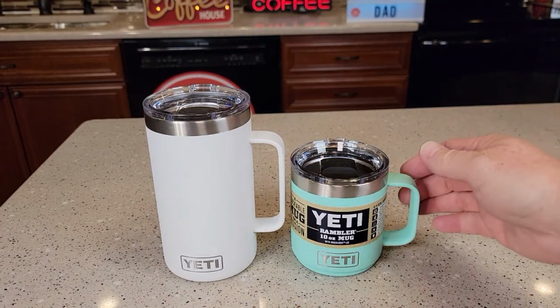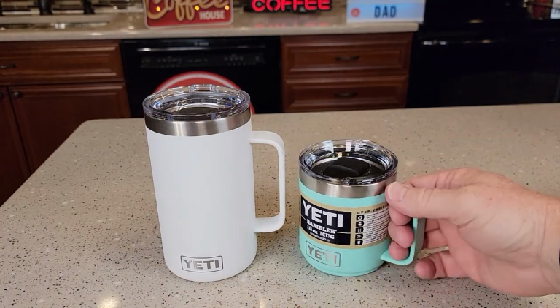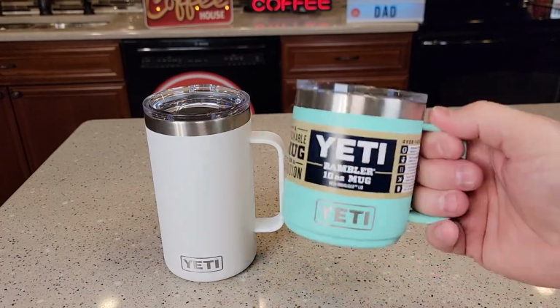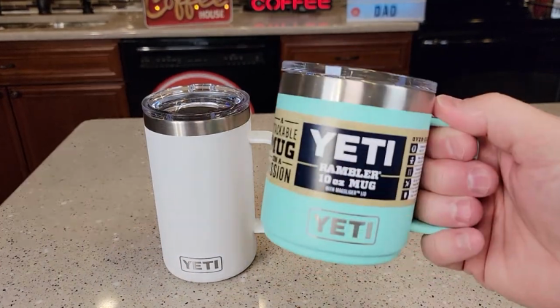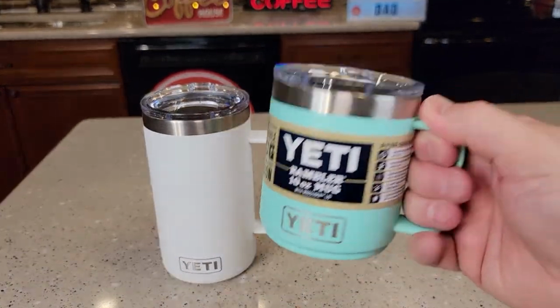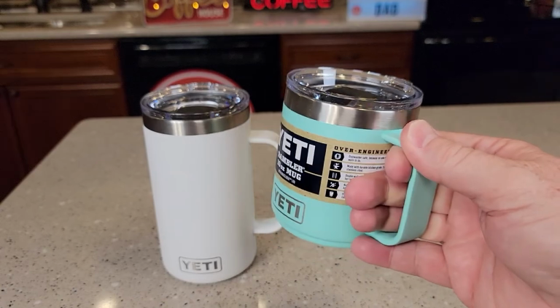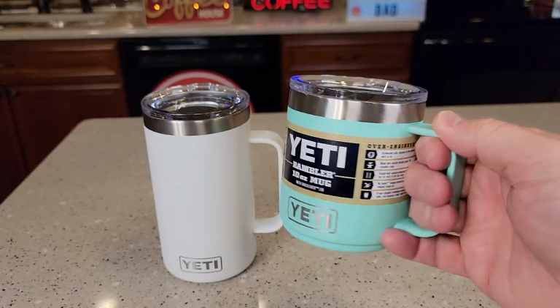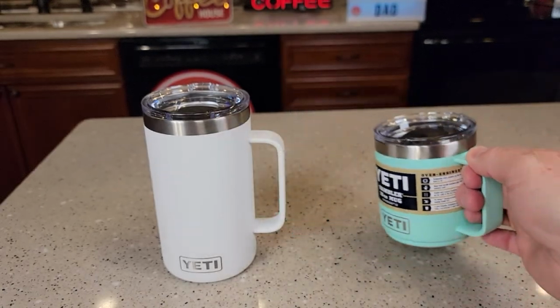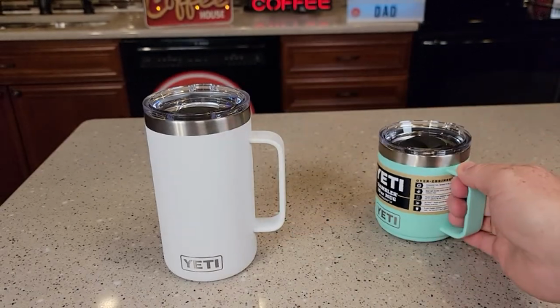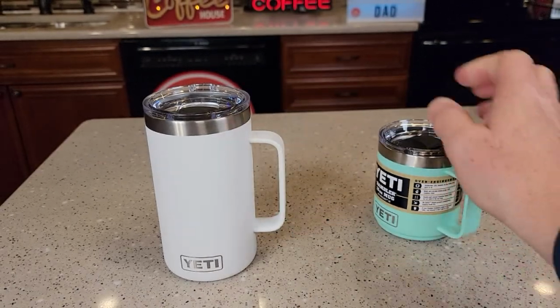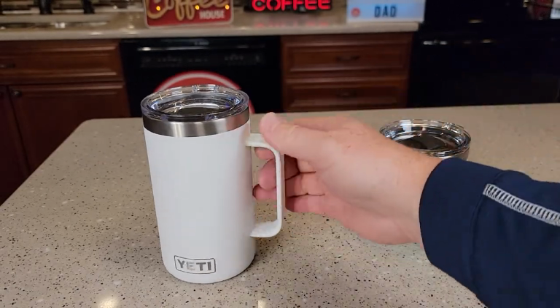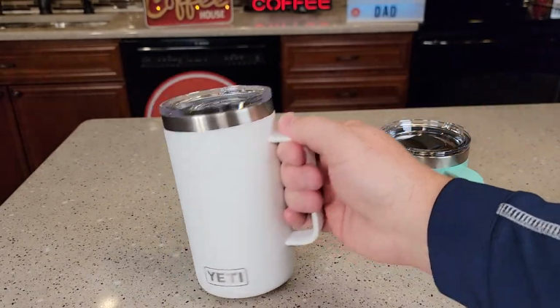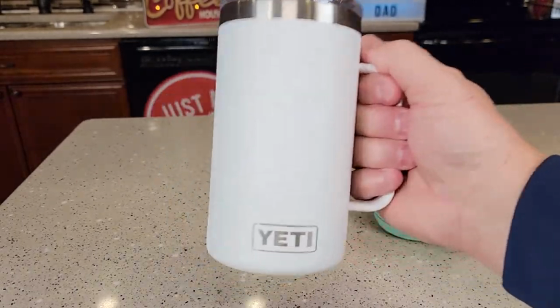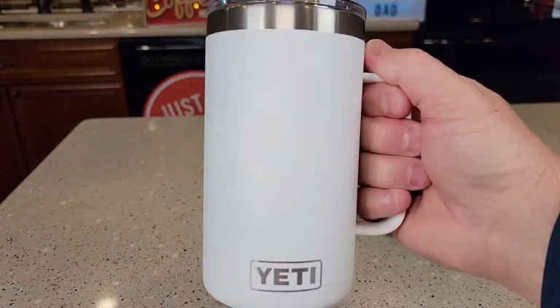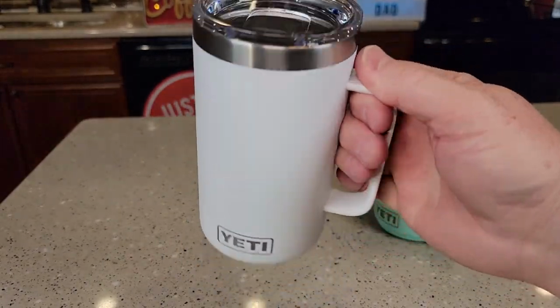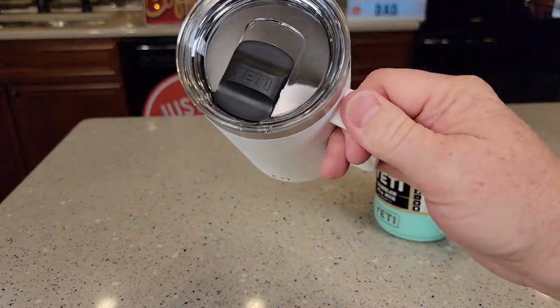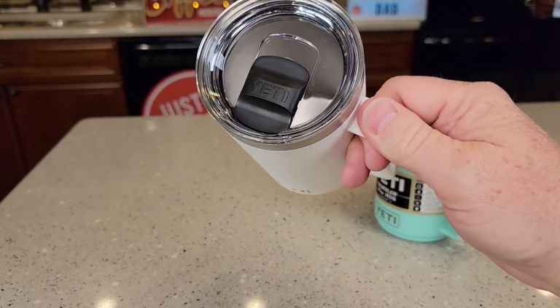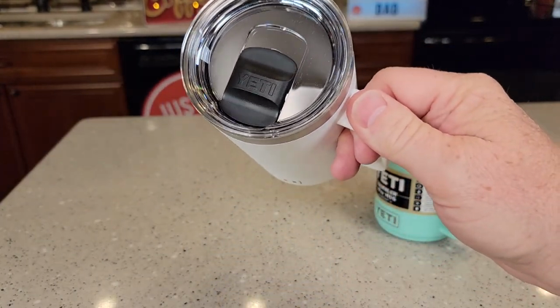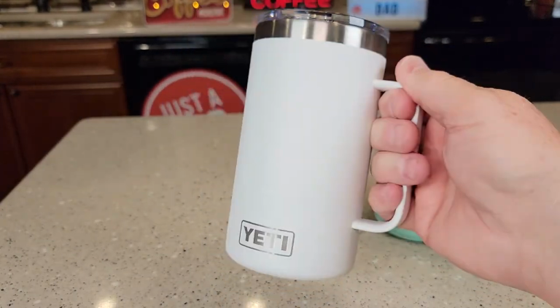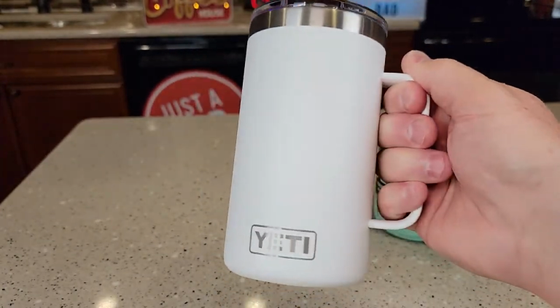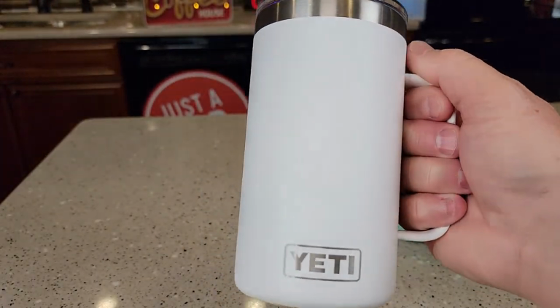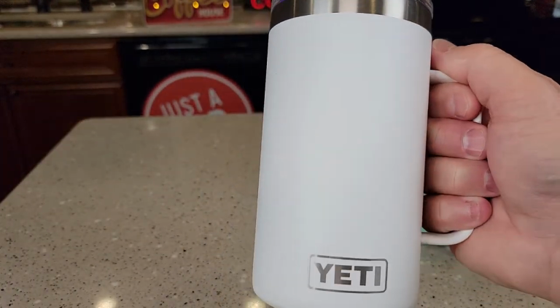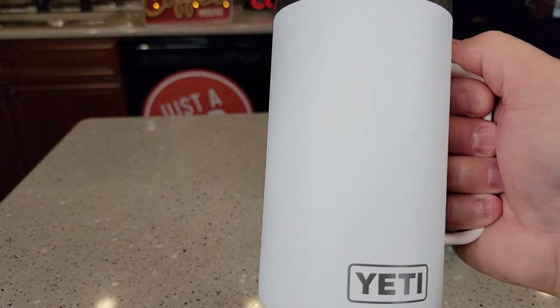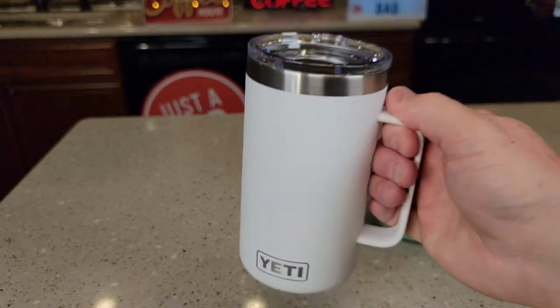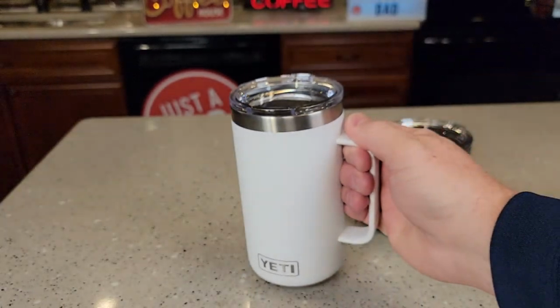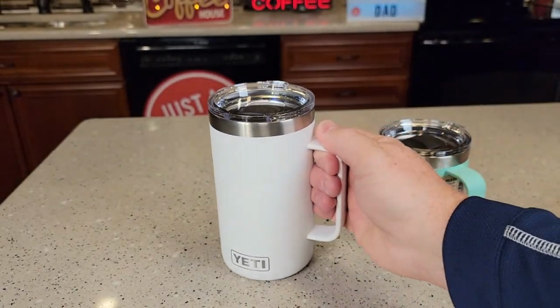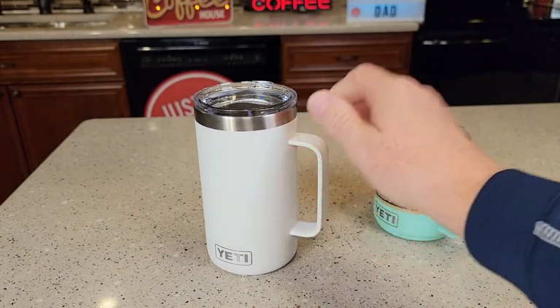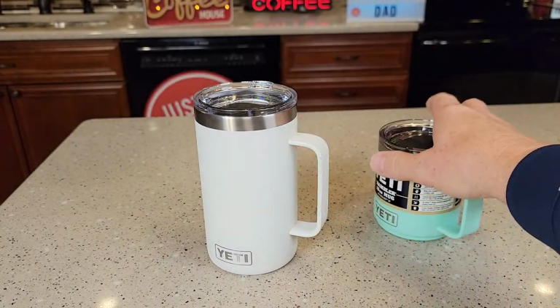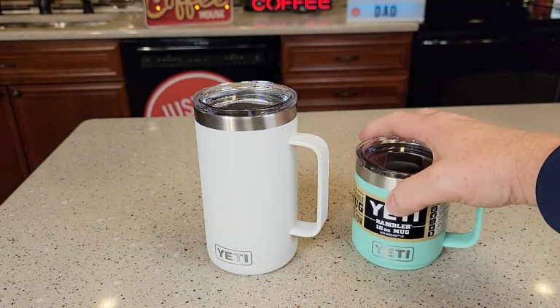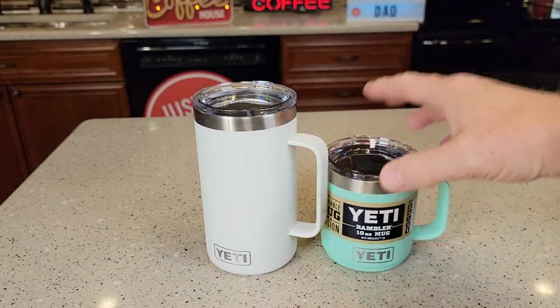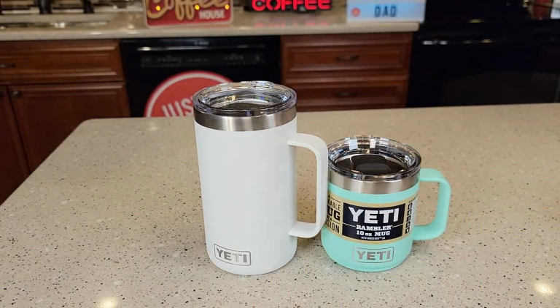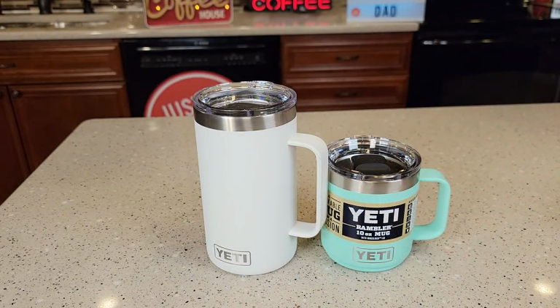I do like the 10 ounce — it just fits in your hand really nice. But if you need a lot of hot liquid or cold liquid, the 24 ounce one is the way to go. Both of them are dishwasher safe.